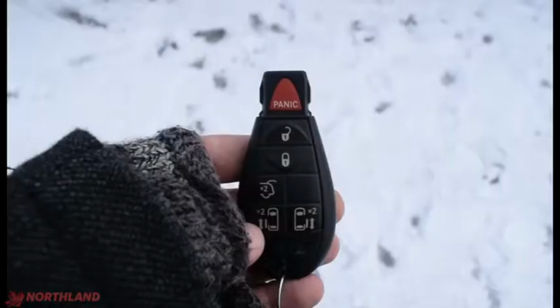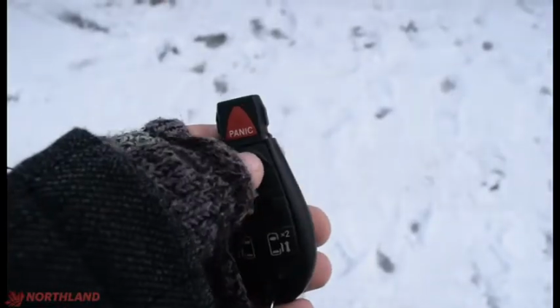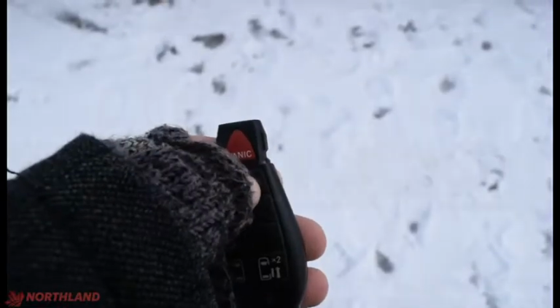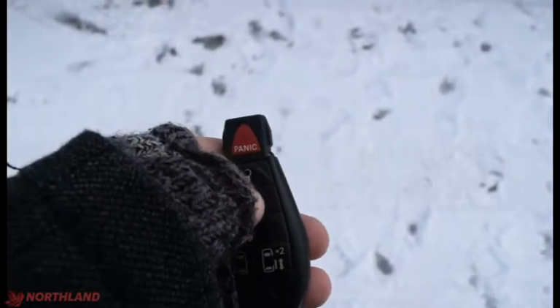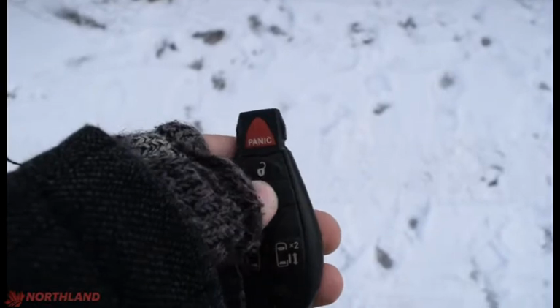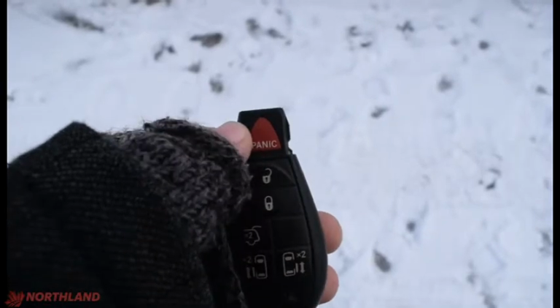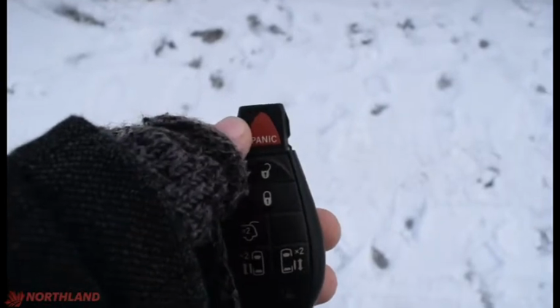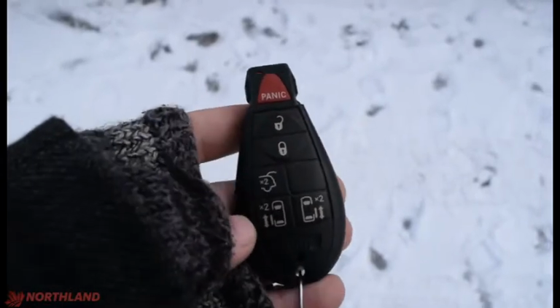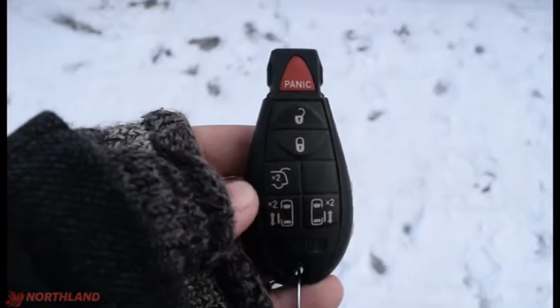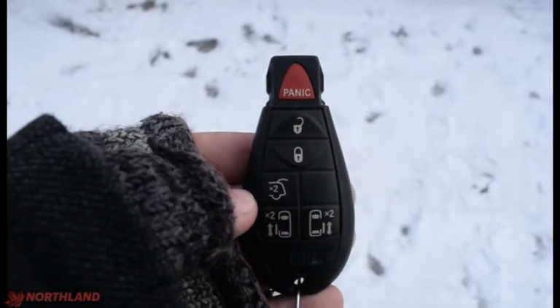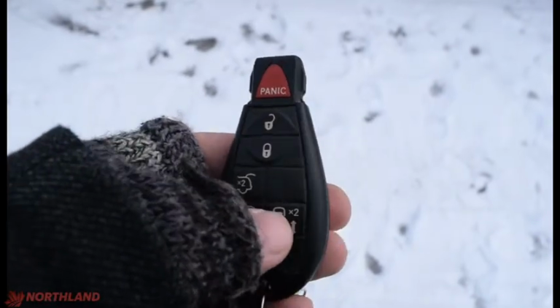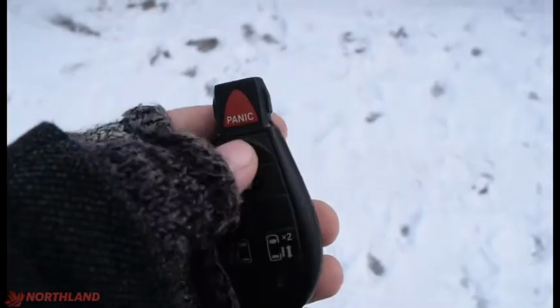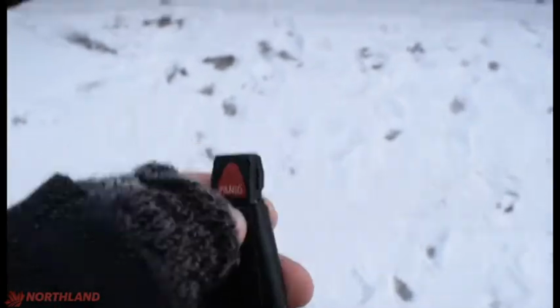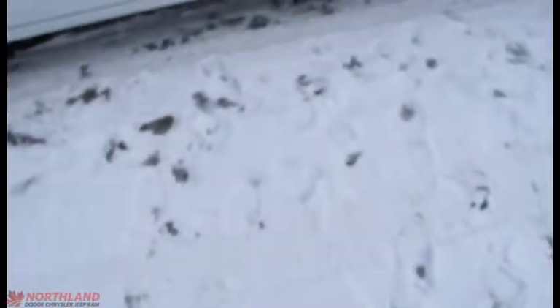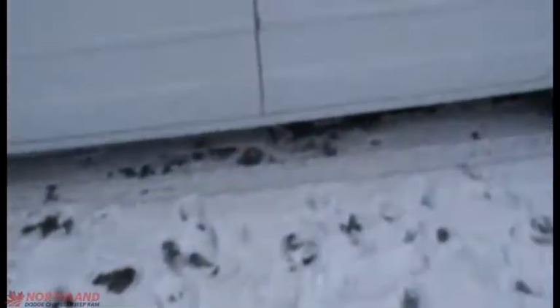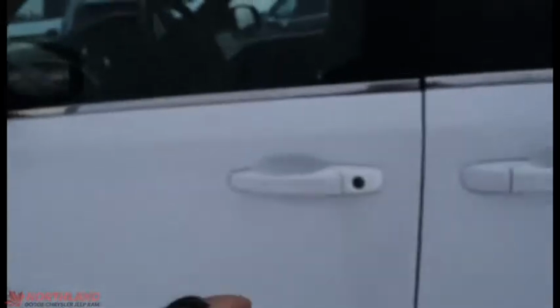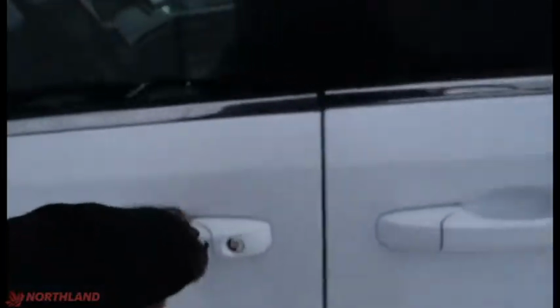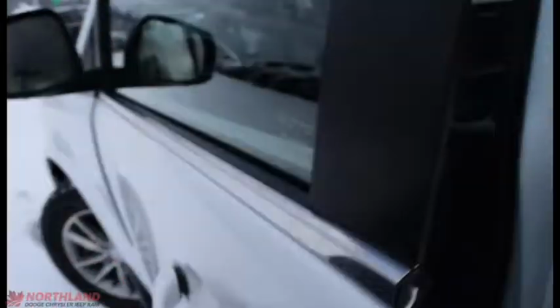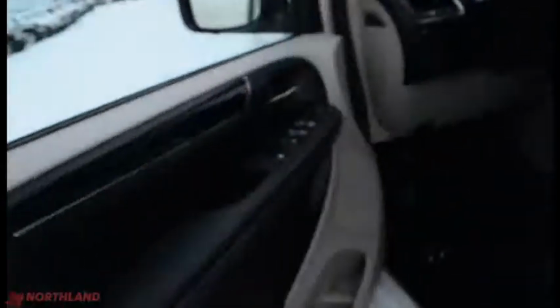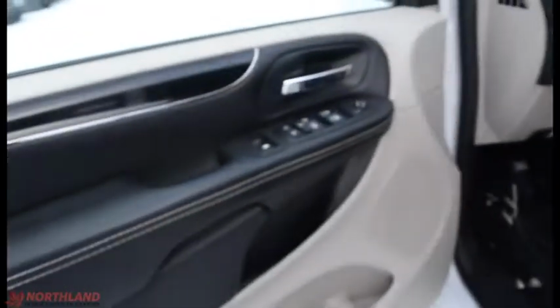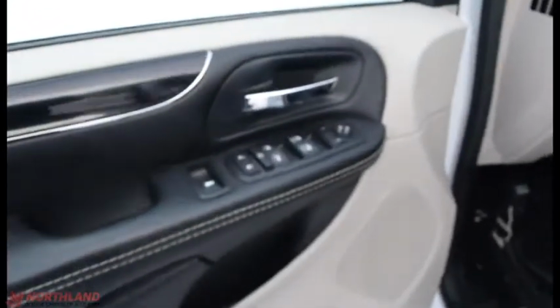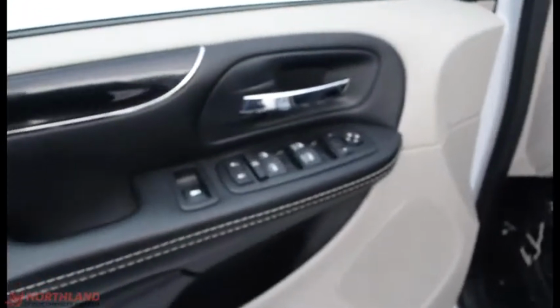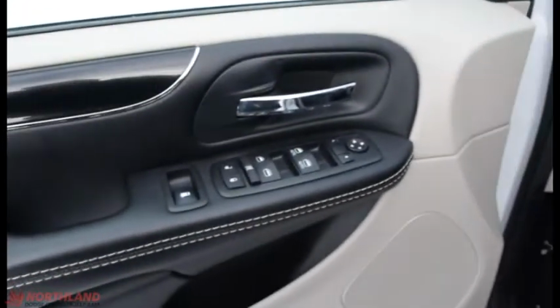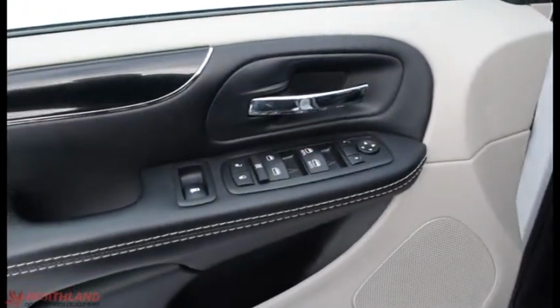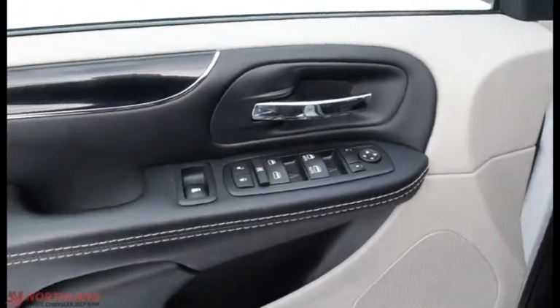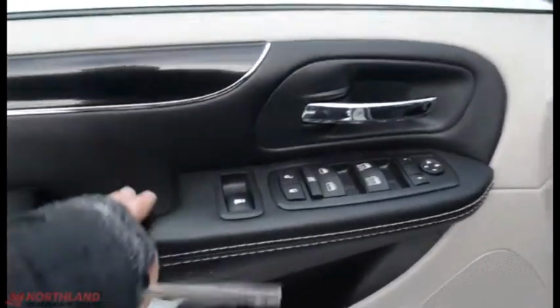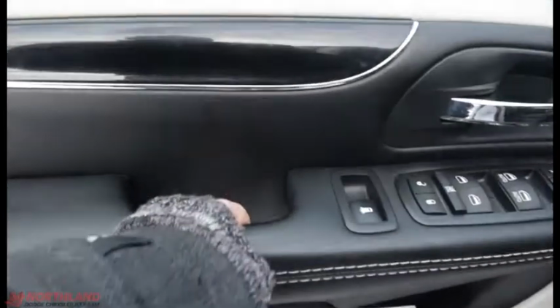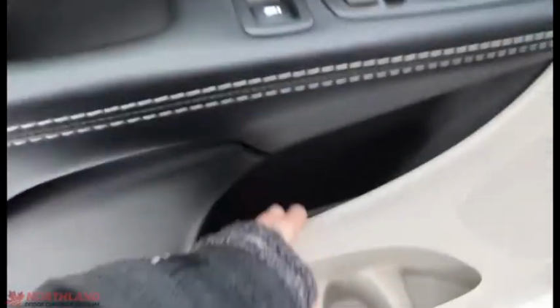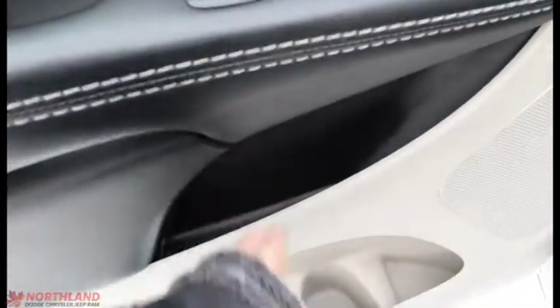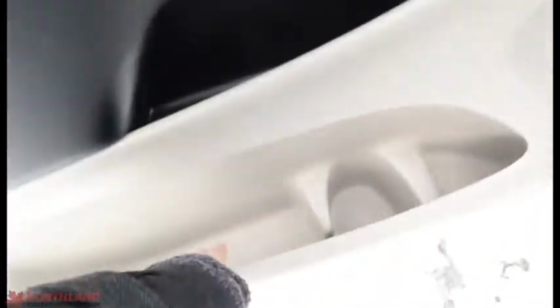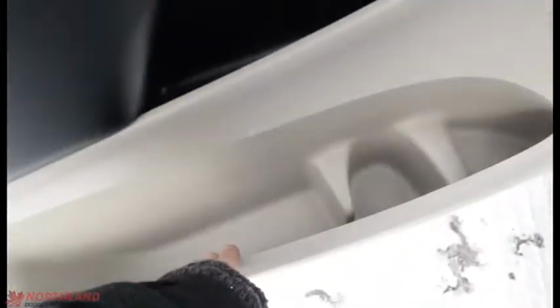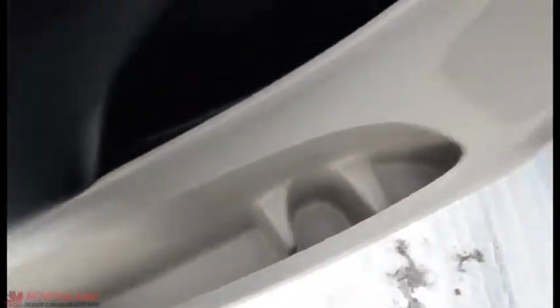We have our keys here. Two presses to unlock, one press to lock. We have the panic button there. That one opens up the back and these ones open up the side doors. Now let's unlock and take a look on the inside. On the door here you do have electric mirrors, windows and locks, a handle, and some storage.